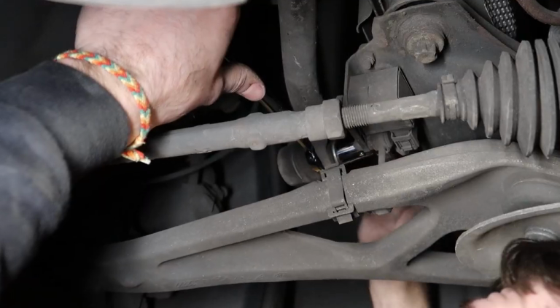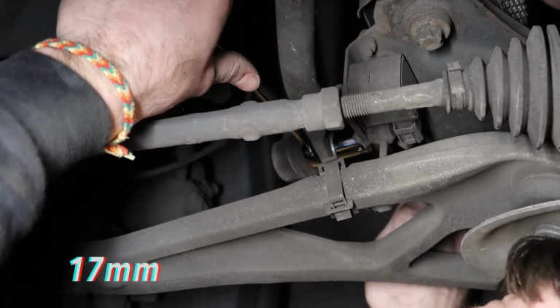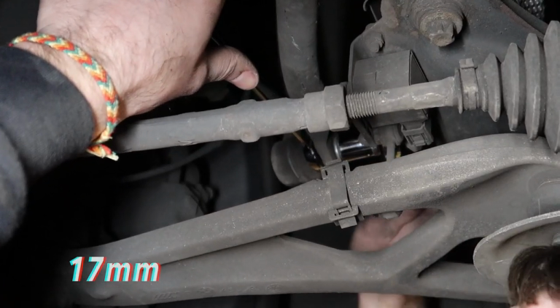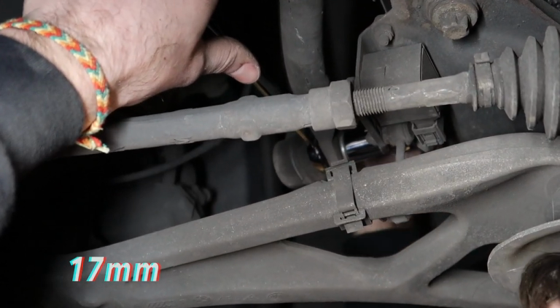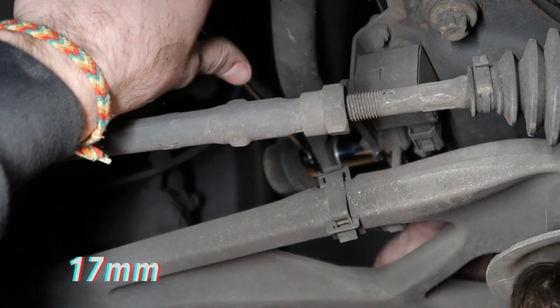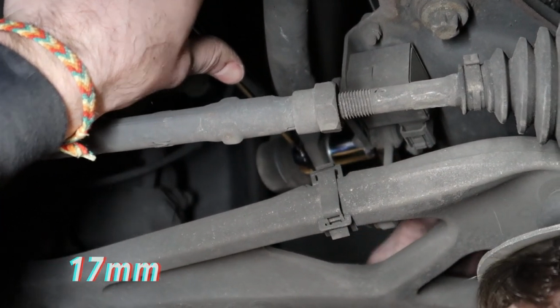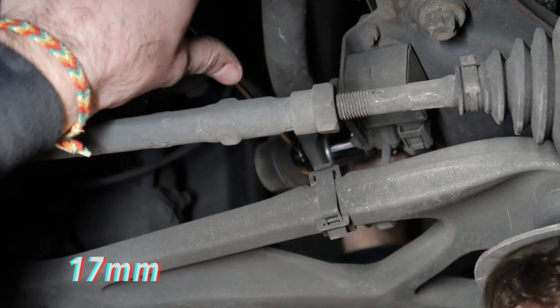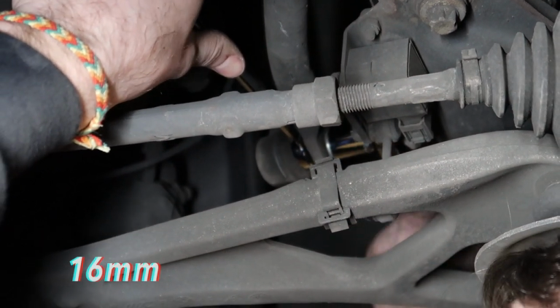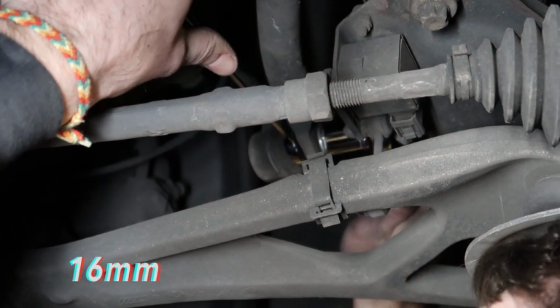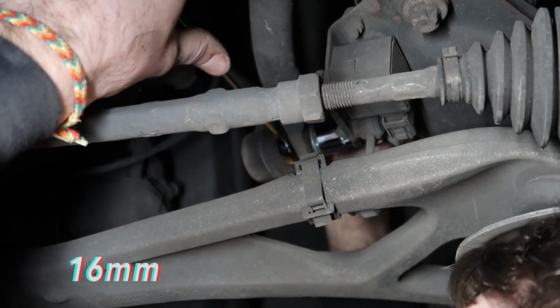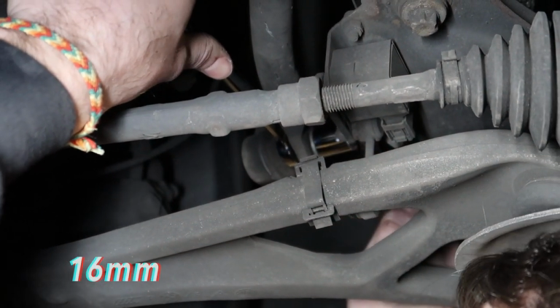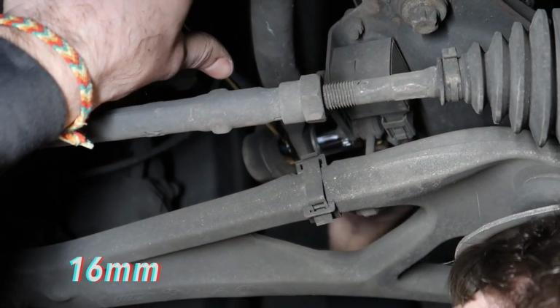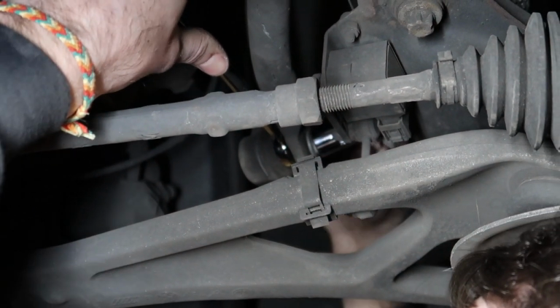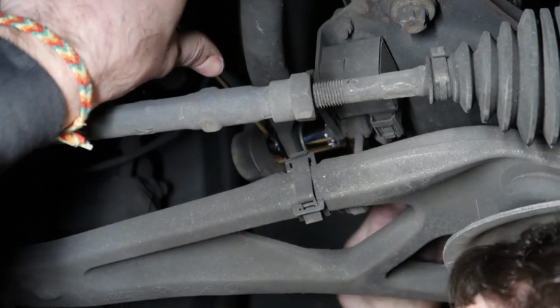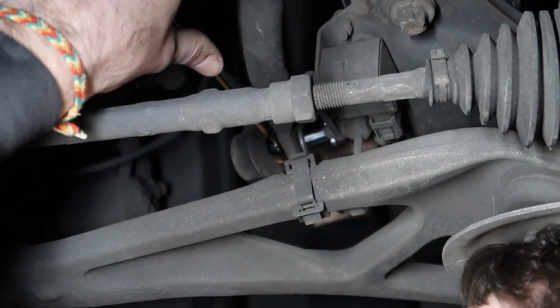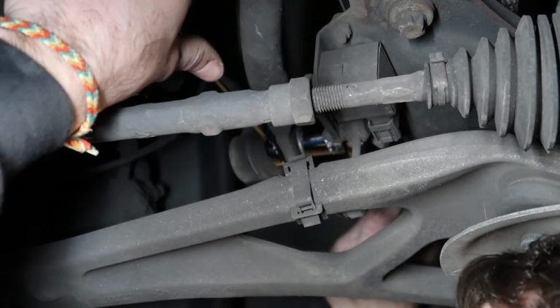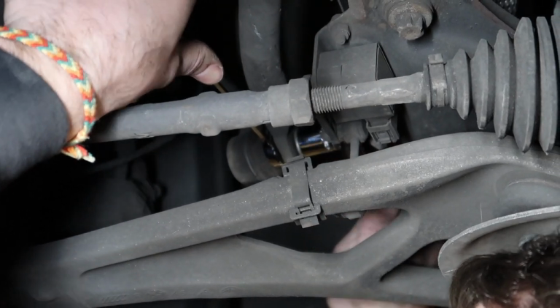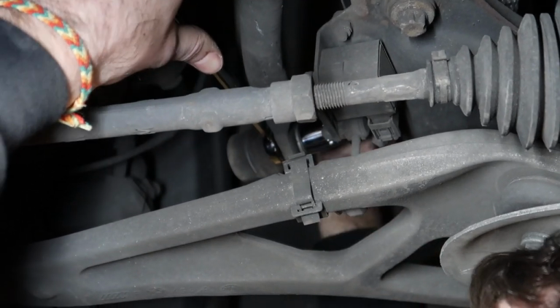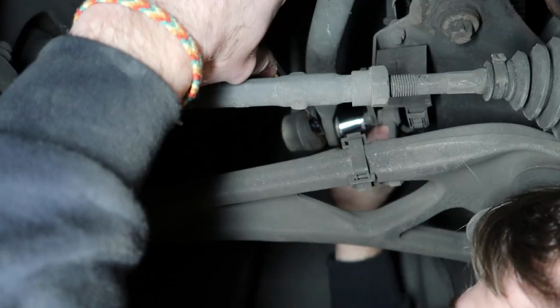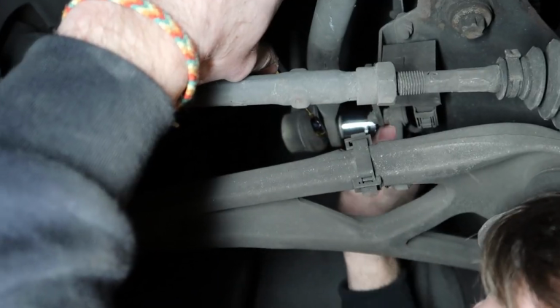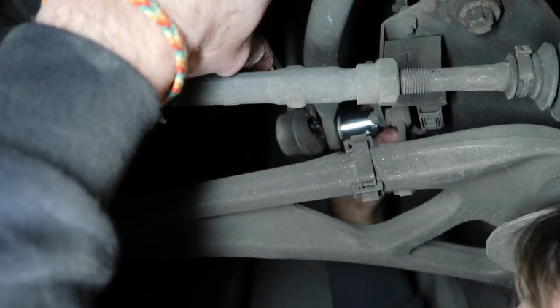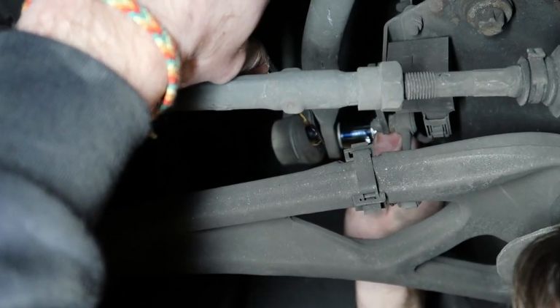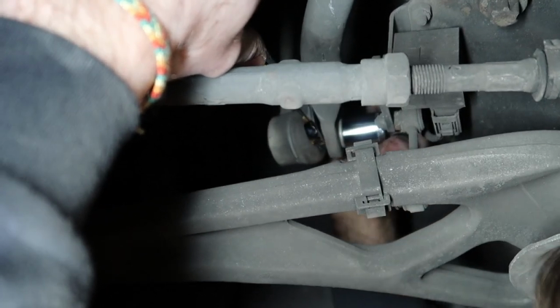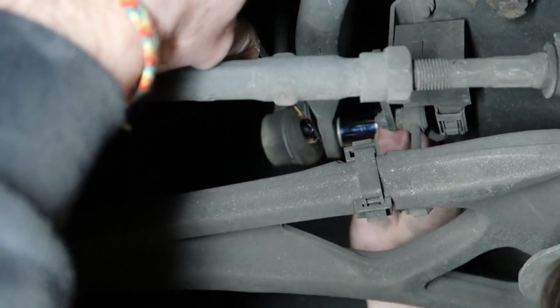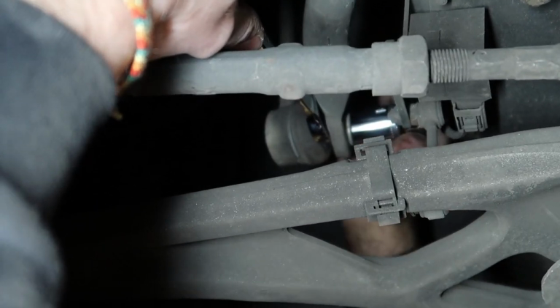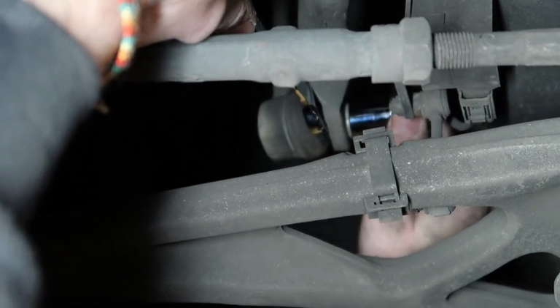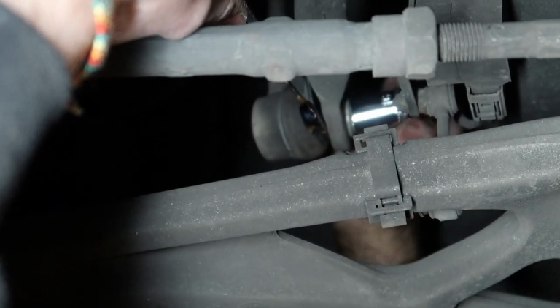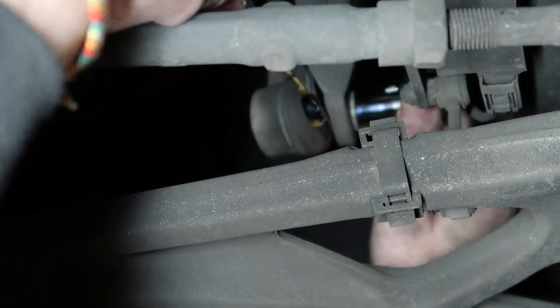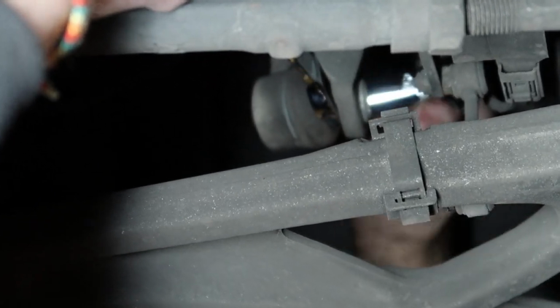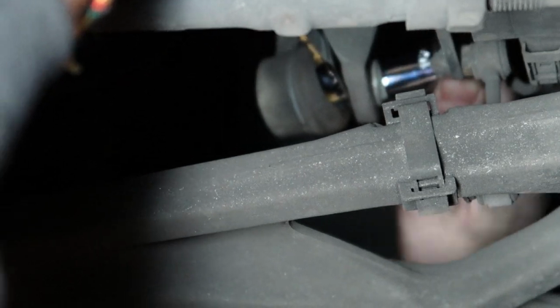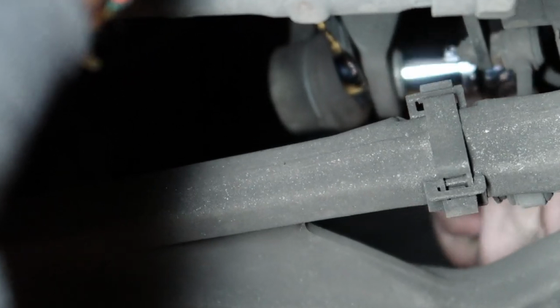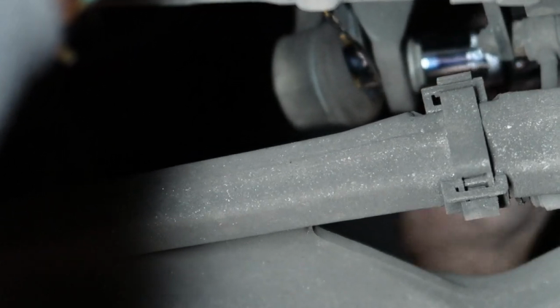Take a 17mm wrench and a 16mm socket and you want to remove the sway bar end links — same thing on the other side — and your sway bar end links are pretty much removed at that point.